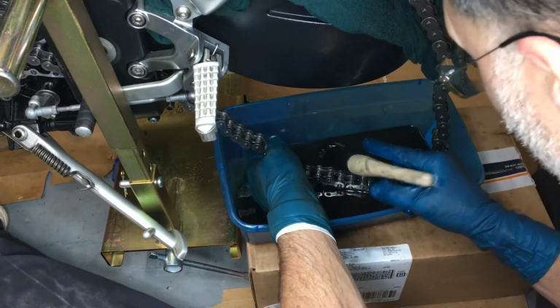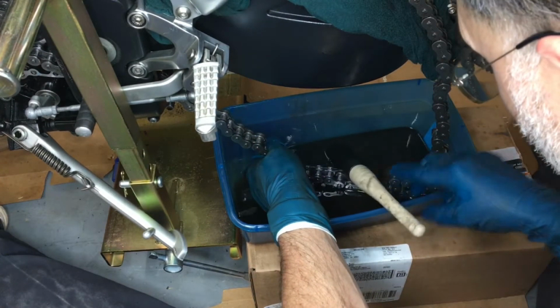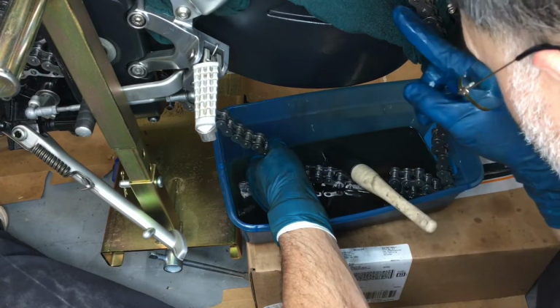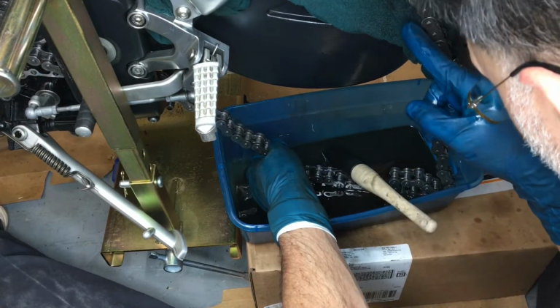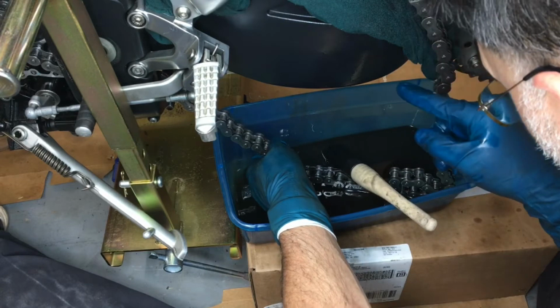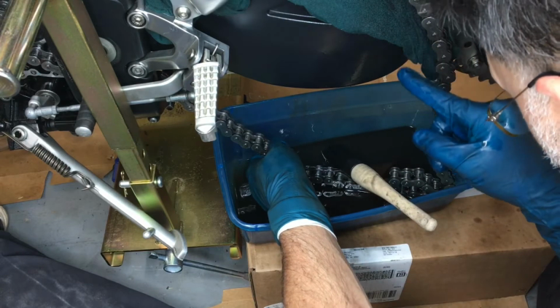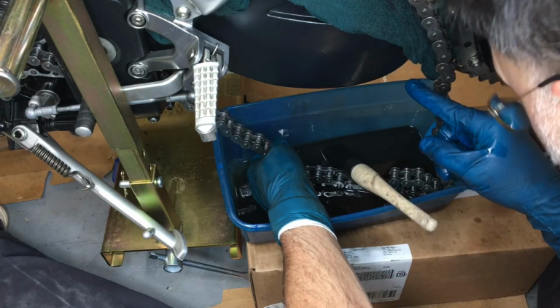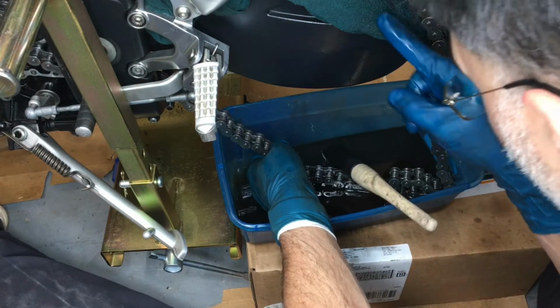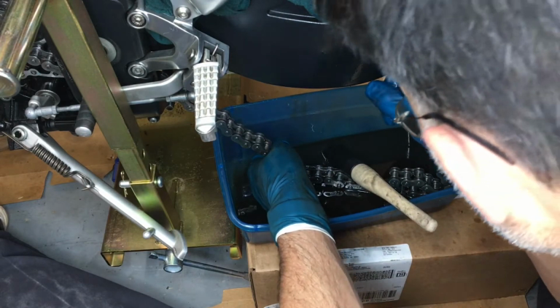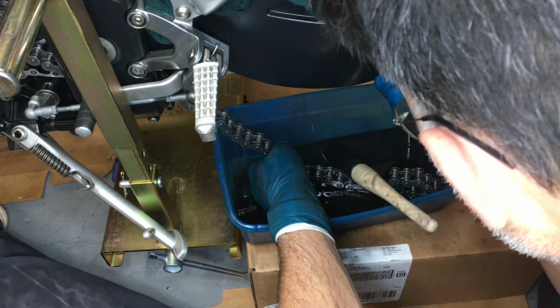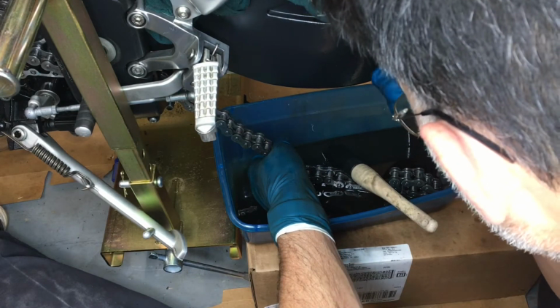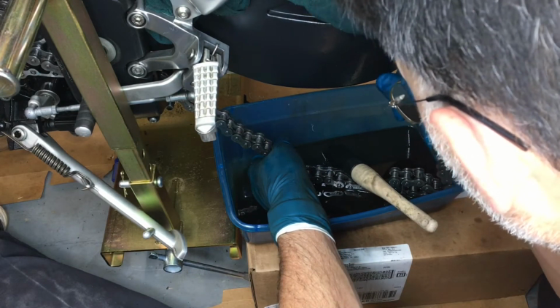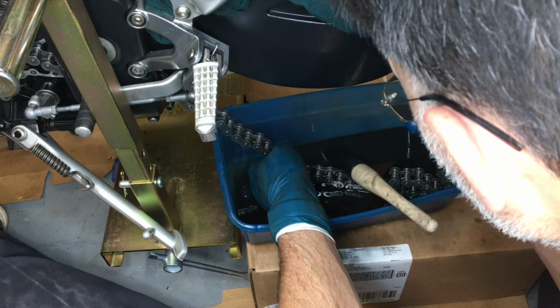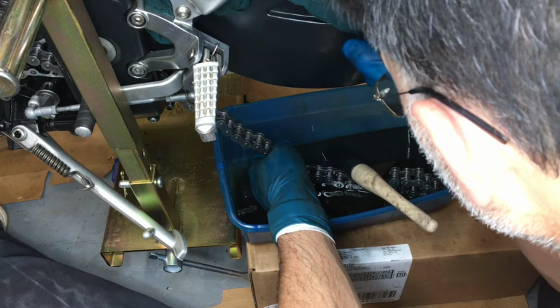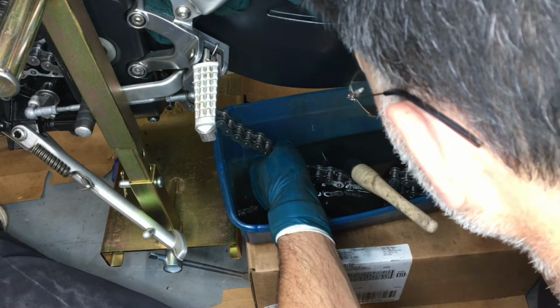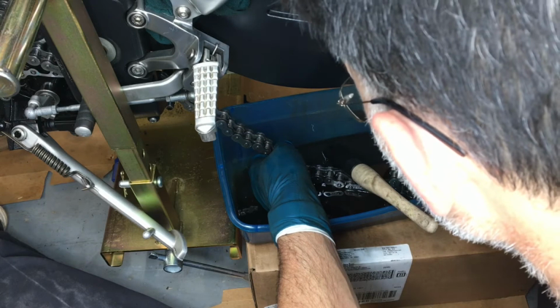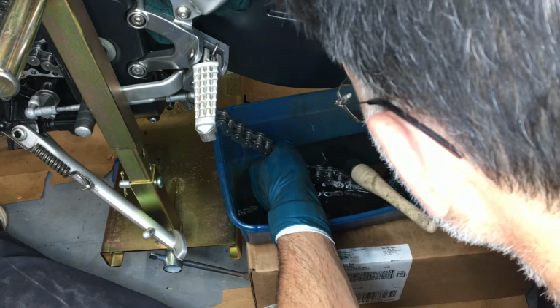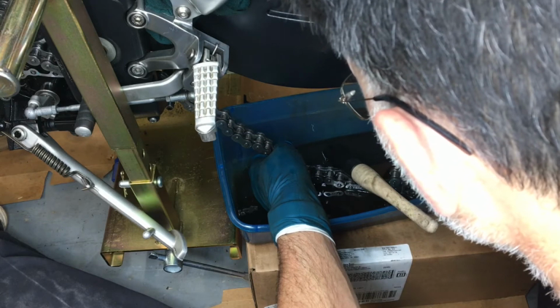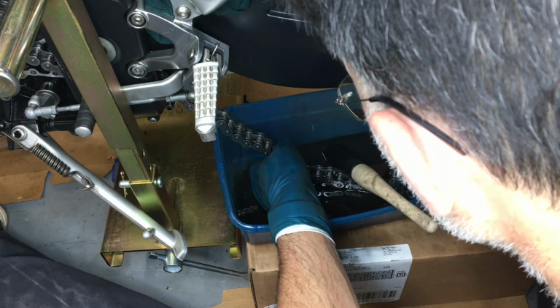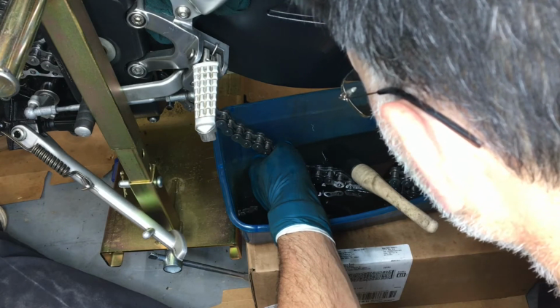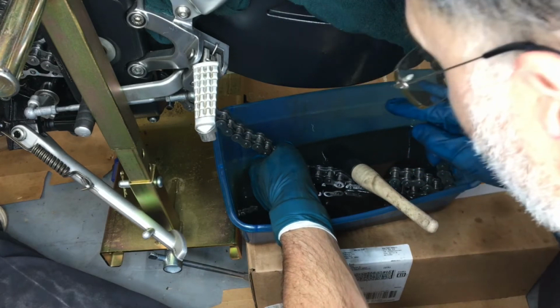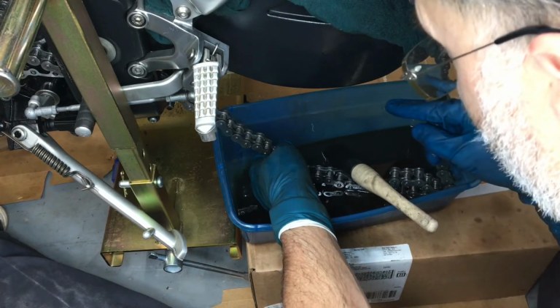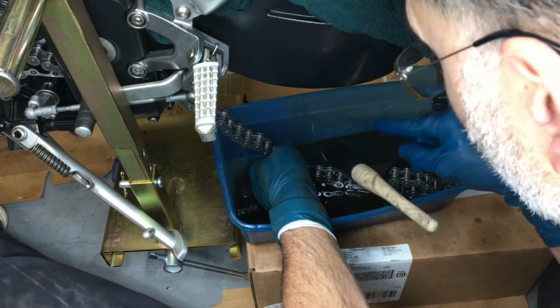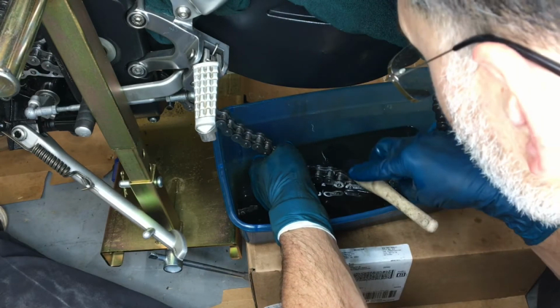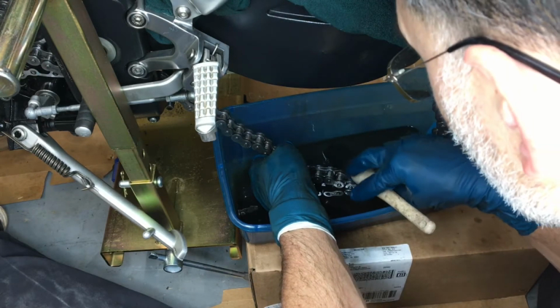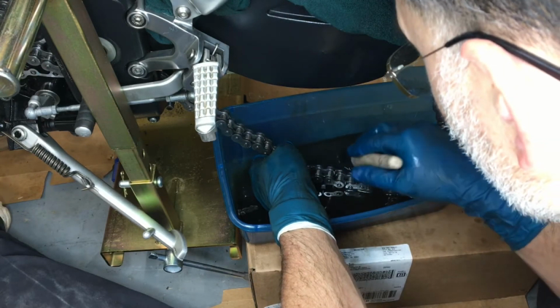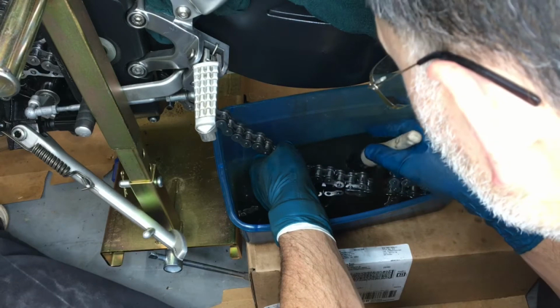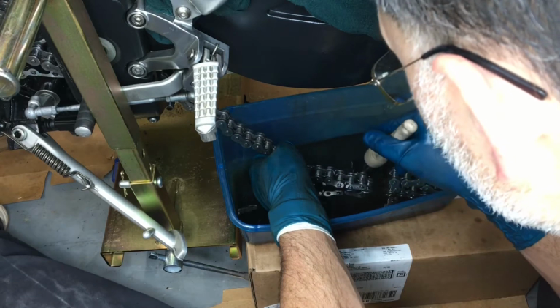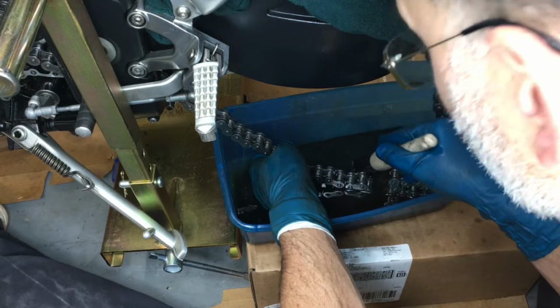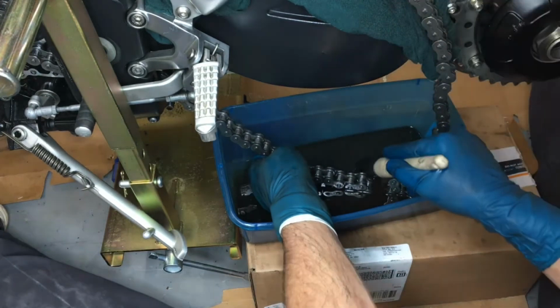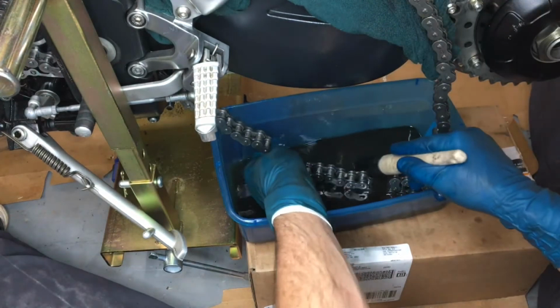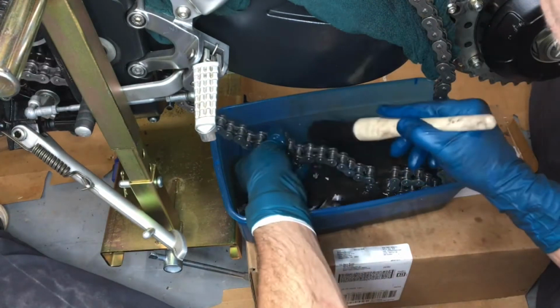Zooming in on it, it says Japan 50 DID — D-I-D — 50. I'm not sure what that means.